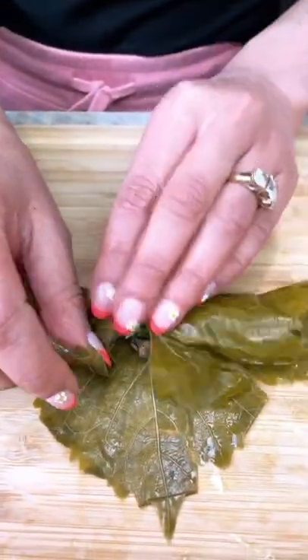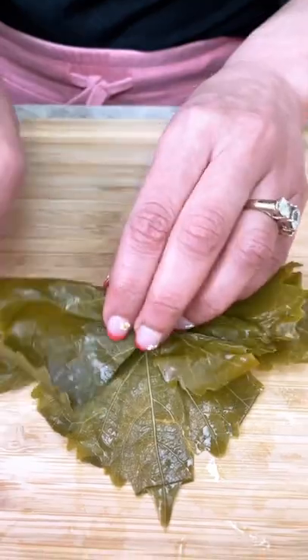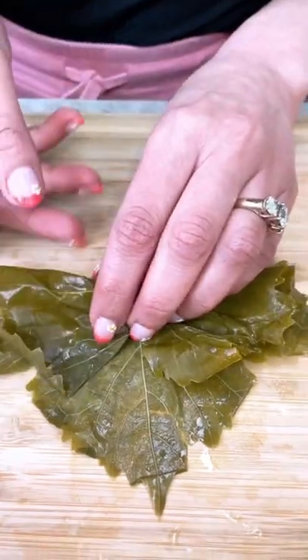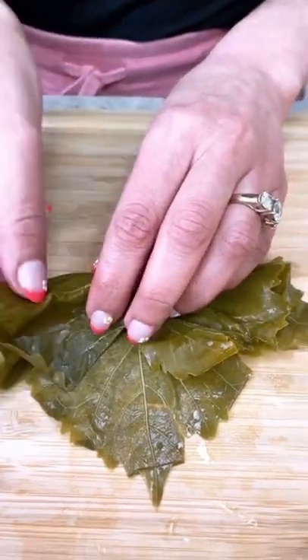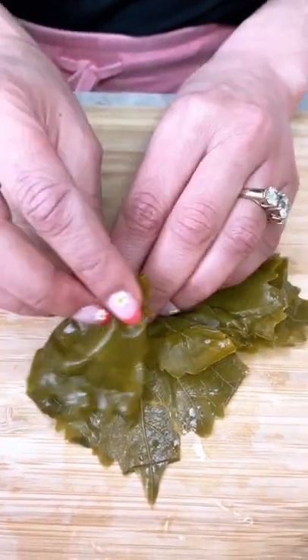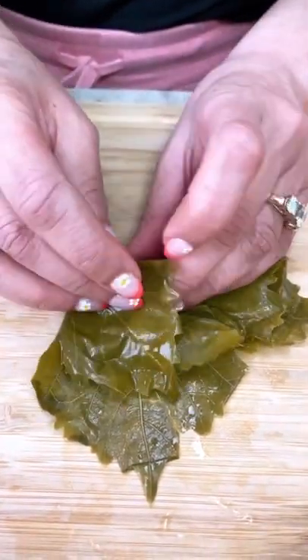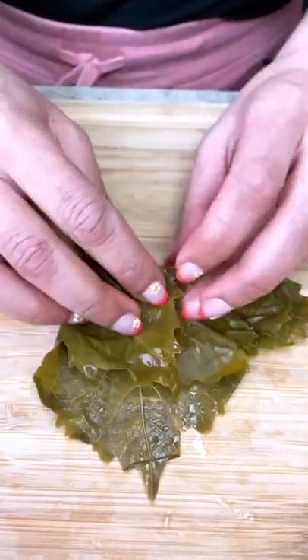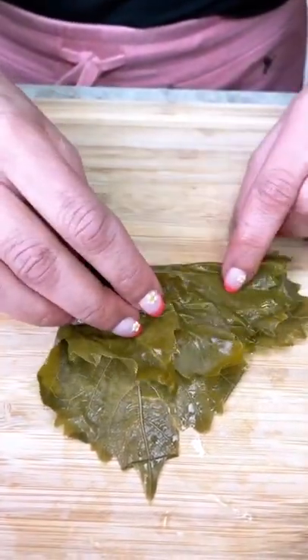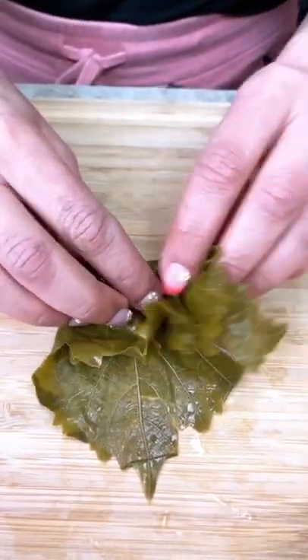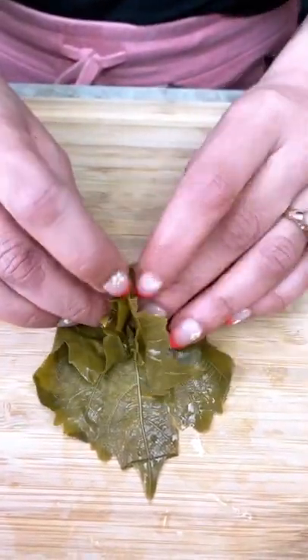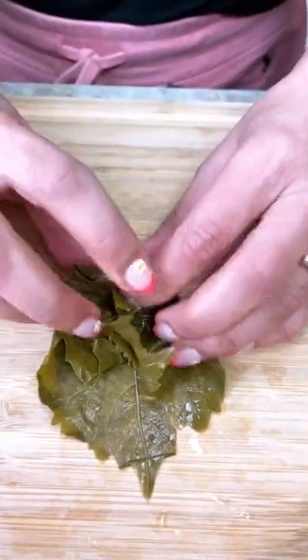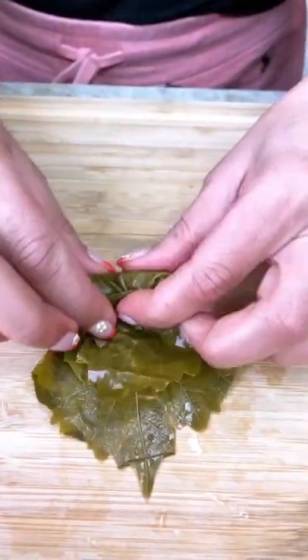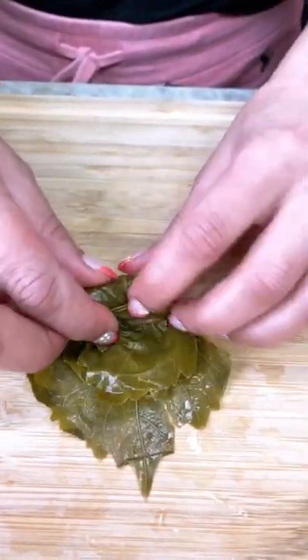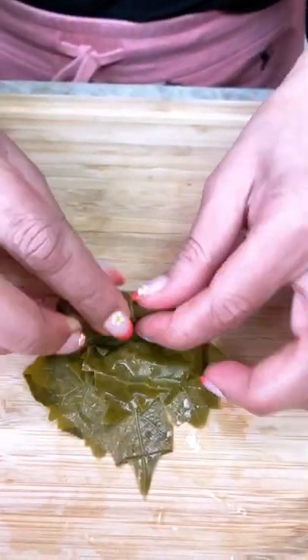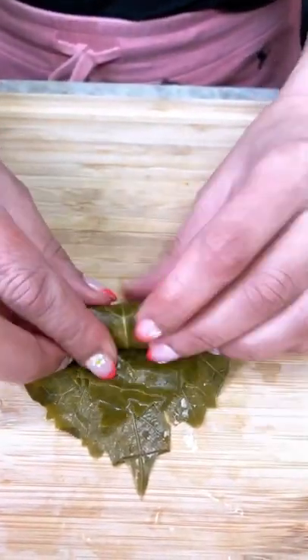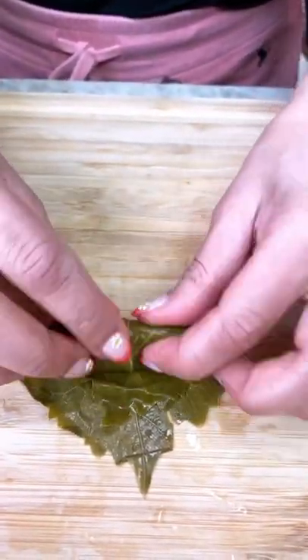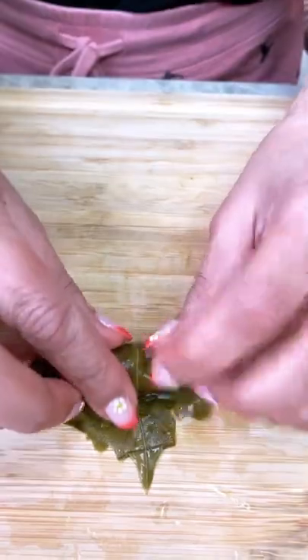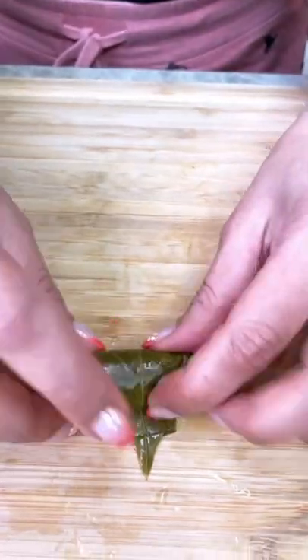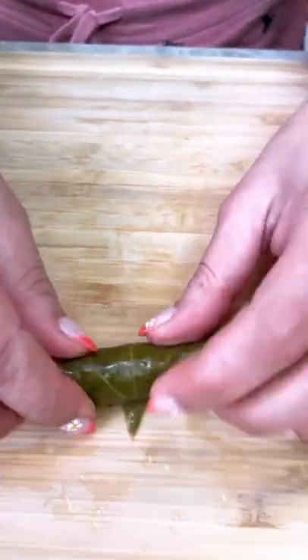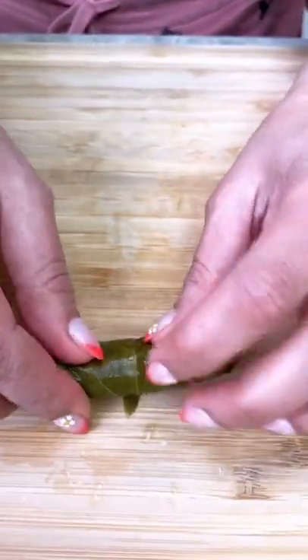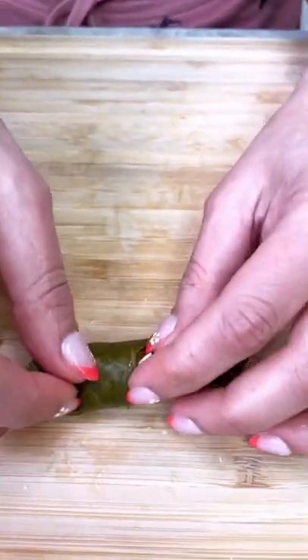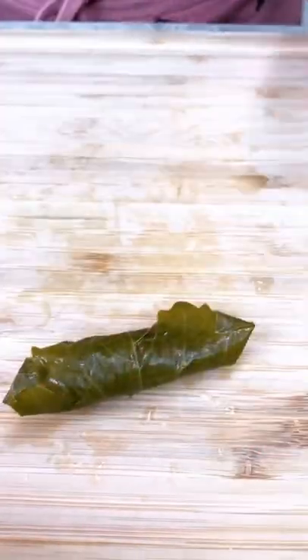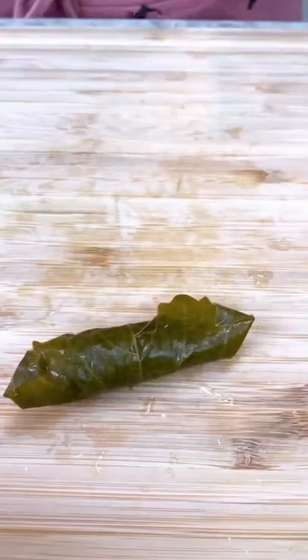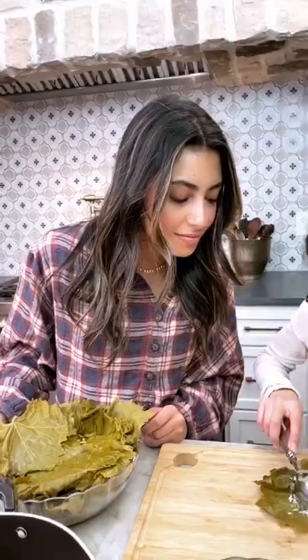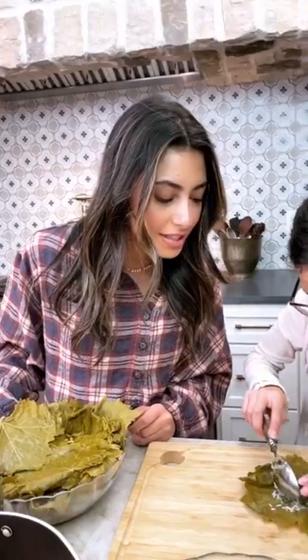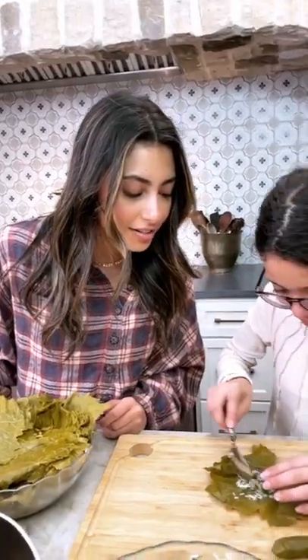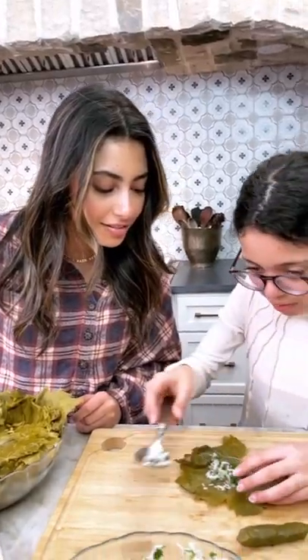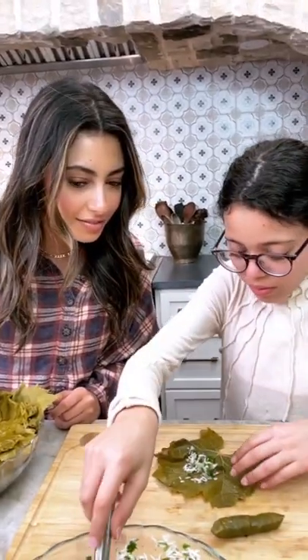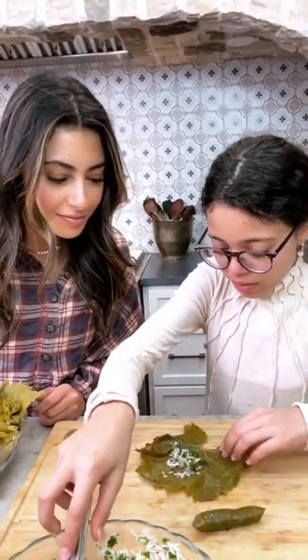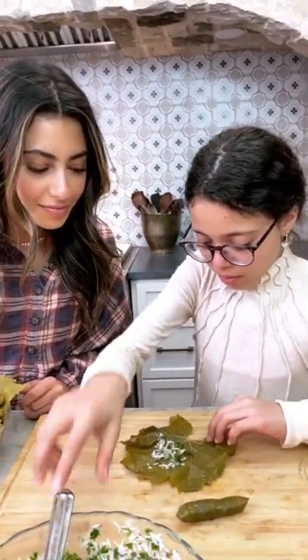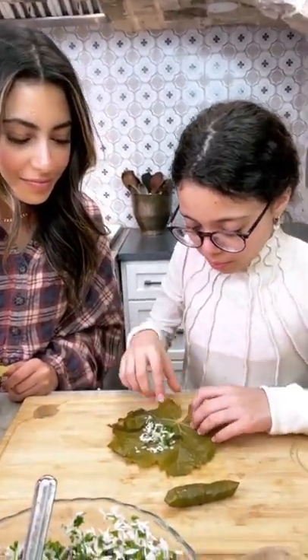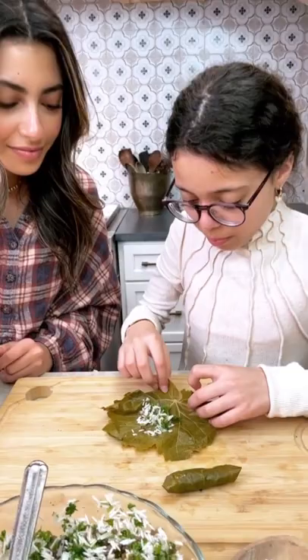The recipe begins with a simple rice and meat mixture that's been seasoned with things like allspice and a dash of cumin, a little bit of onion or shallot, and some of my favorite fresh herbs.